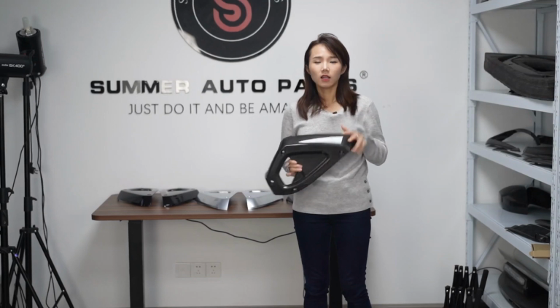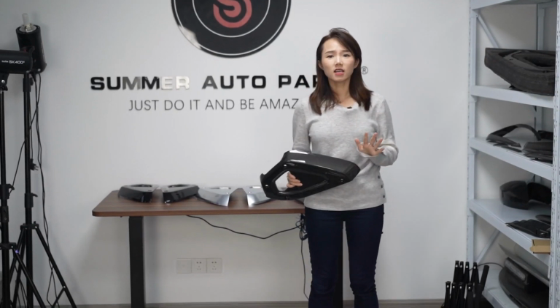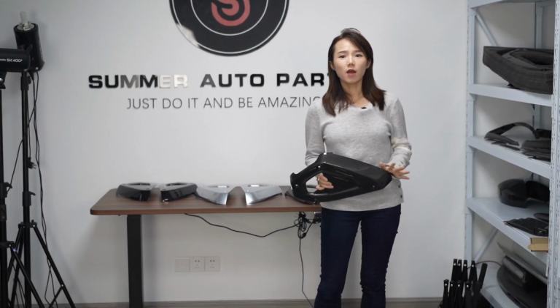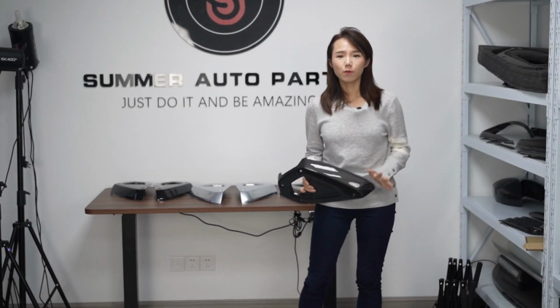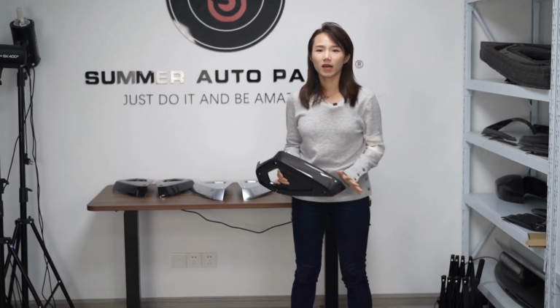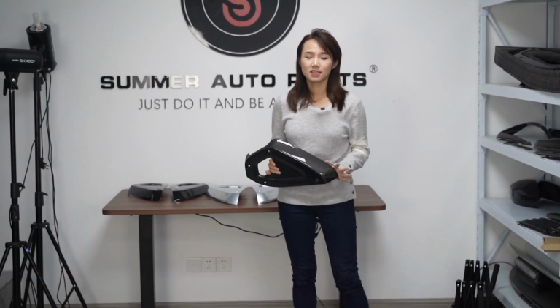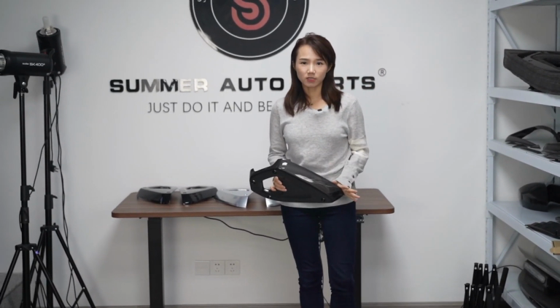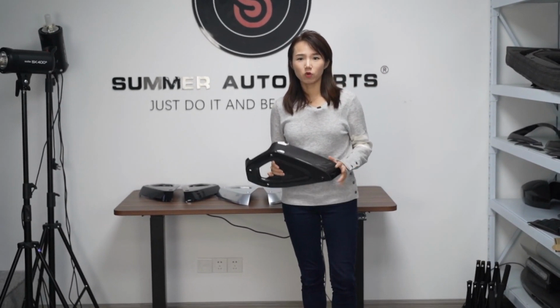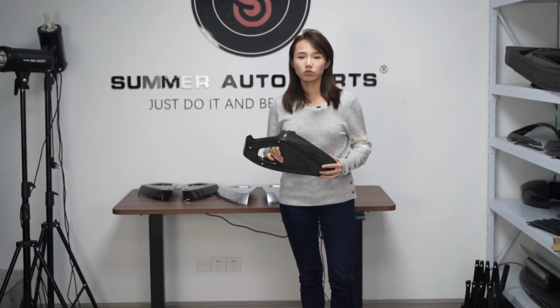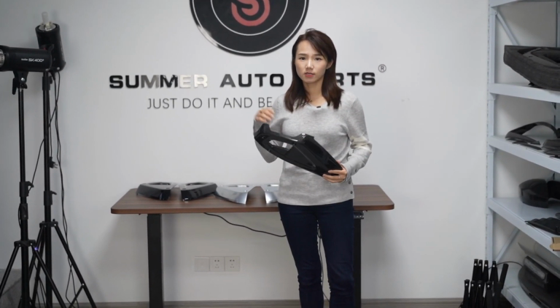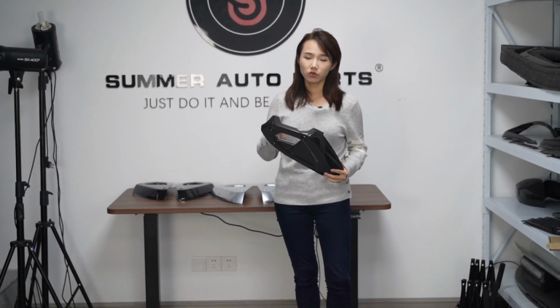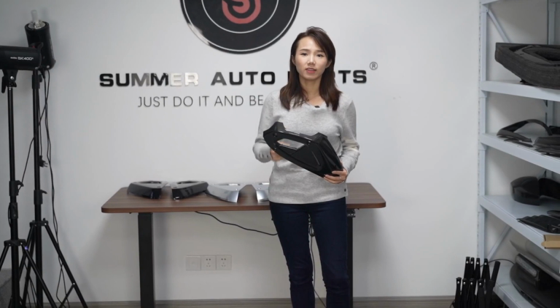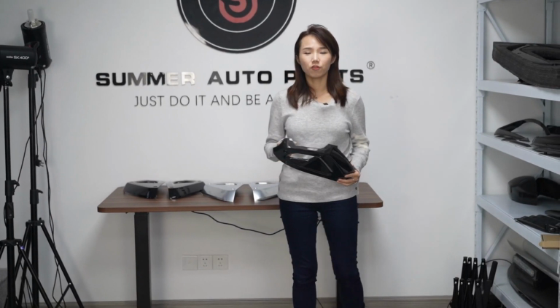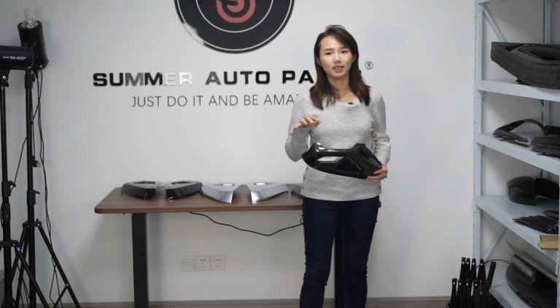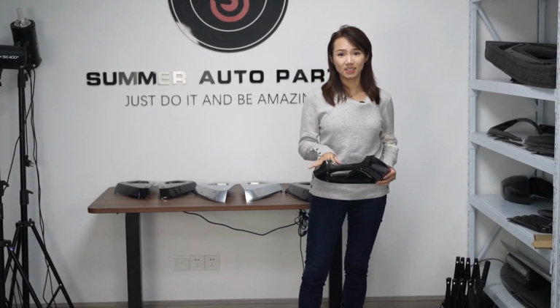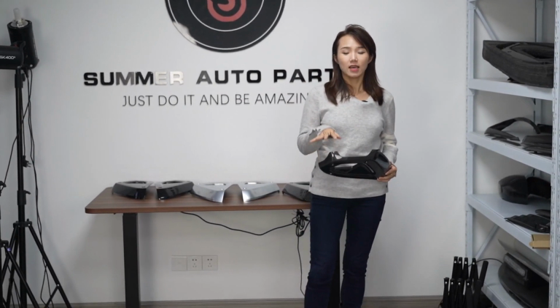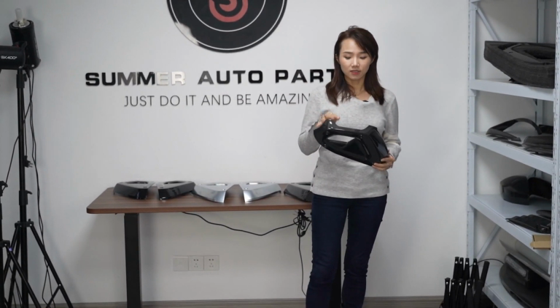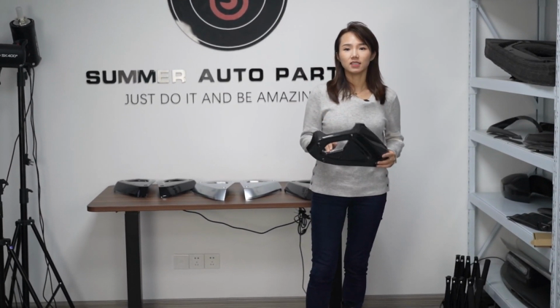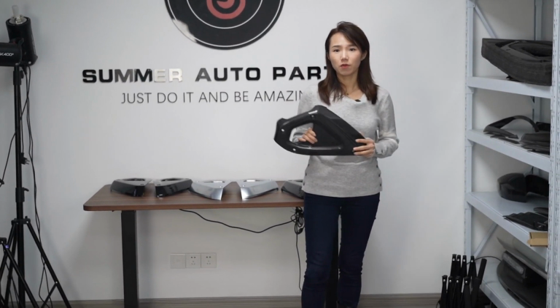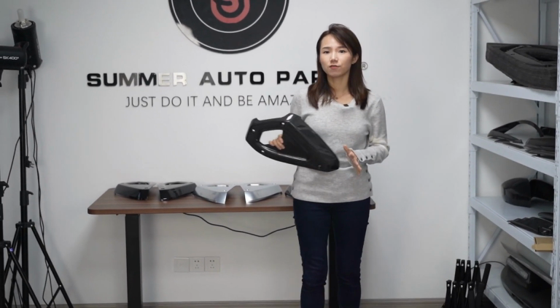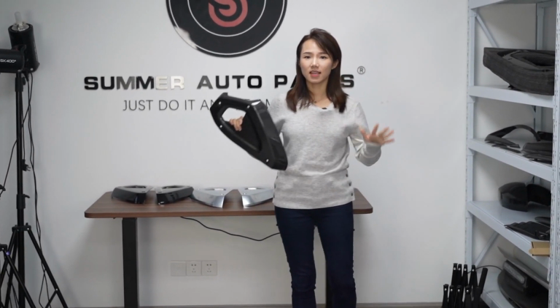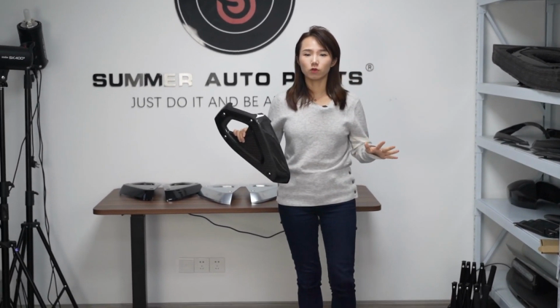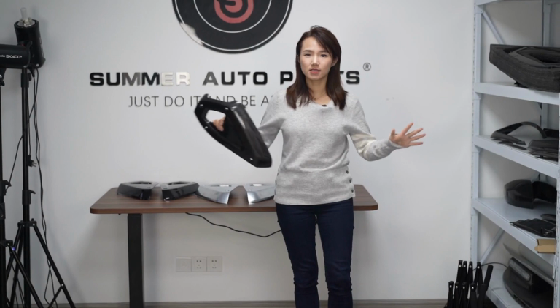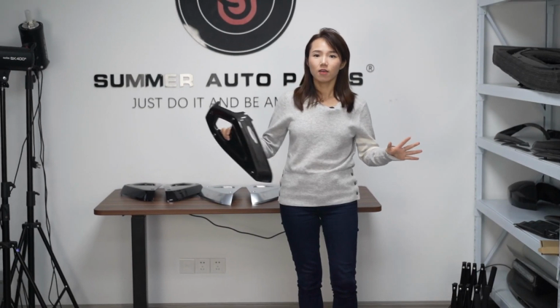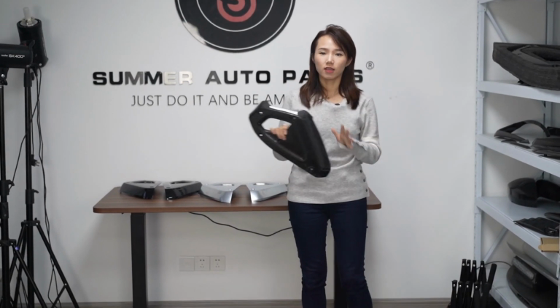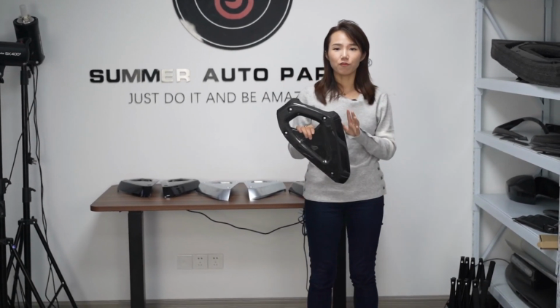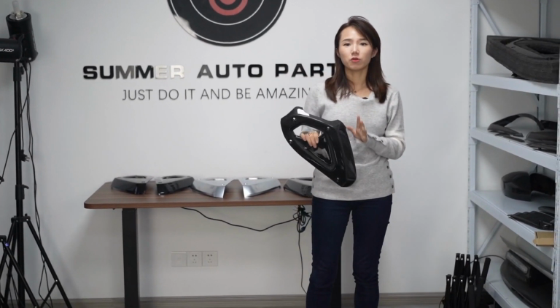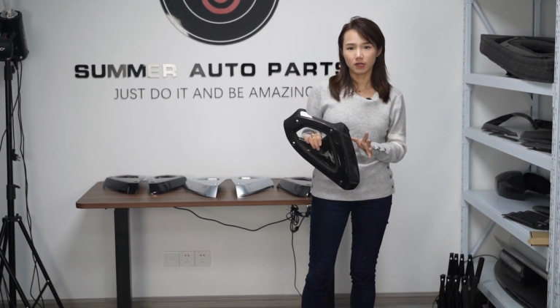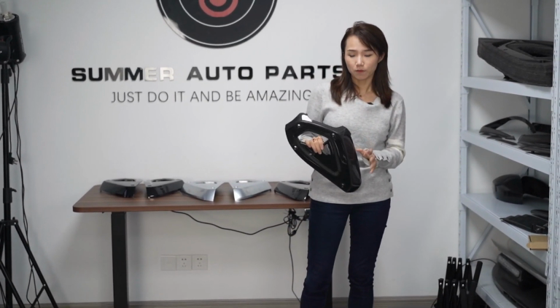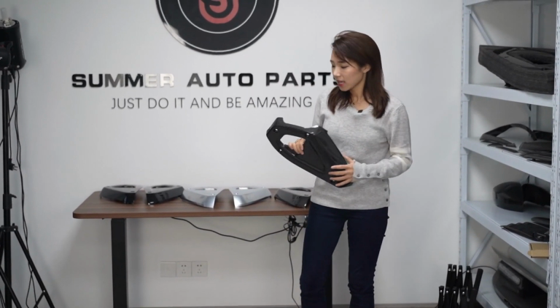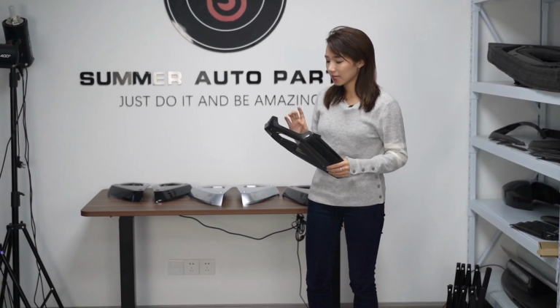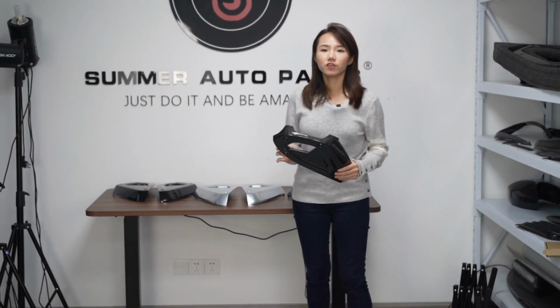Hello guys, welcome to Samo2Part. This is Summer. Today I'm going to introduce the new products for the interior — the different interior parts for the dashboard, both sides for the carbon fiber replacement board.